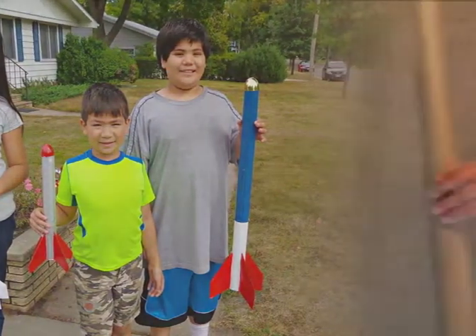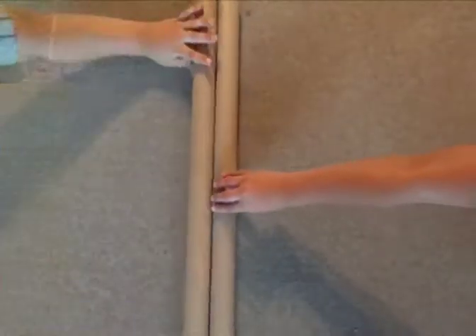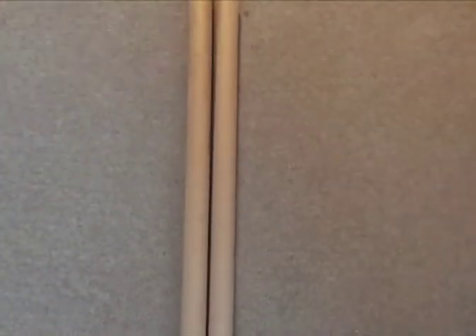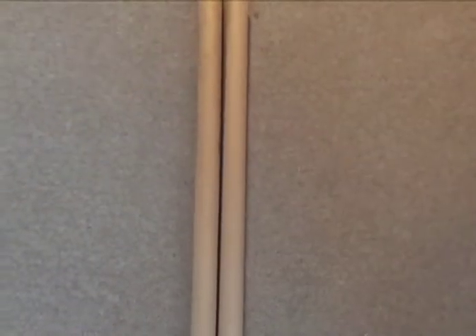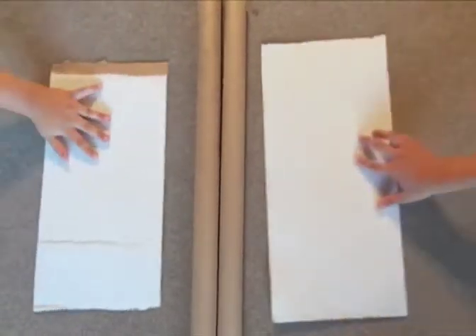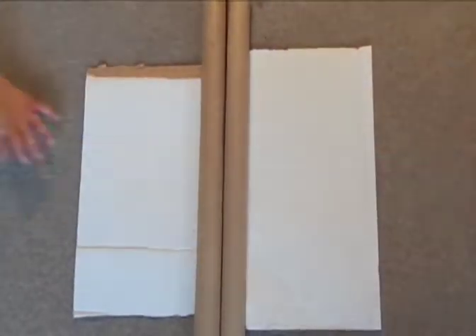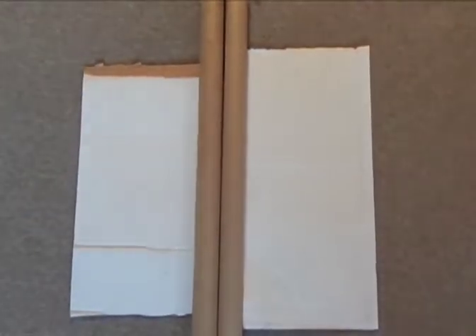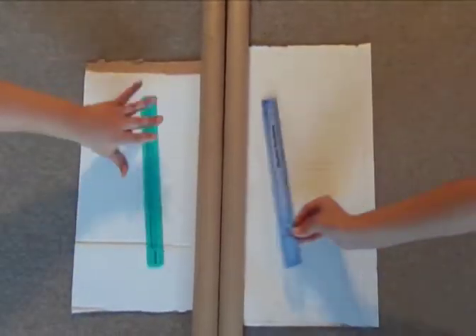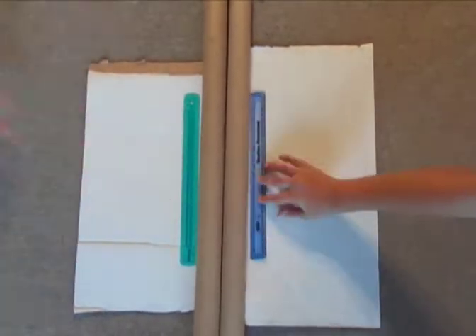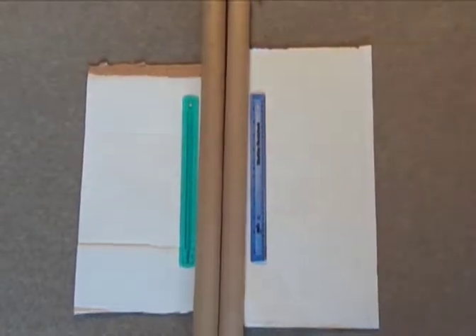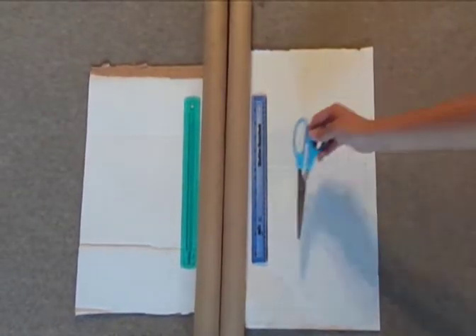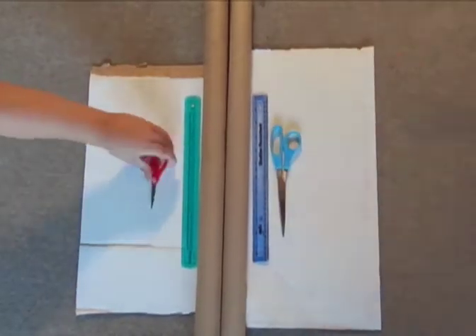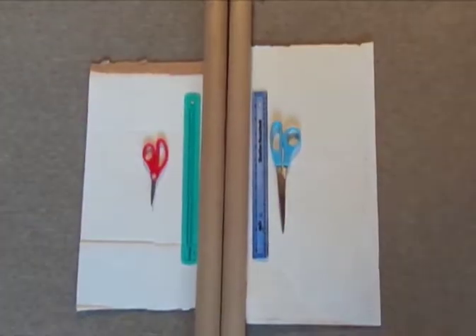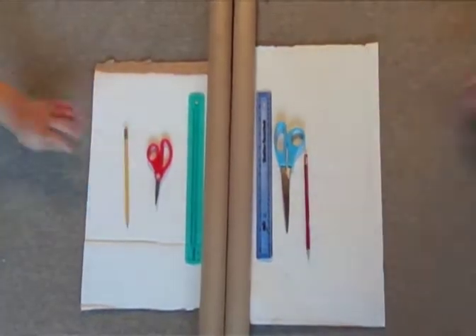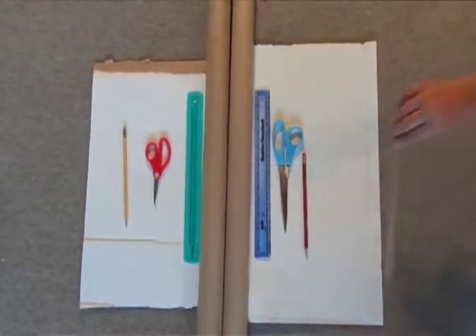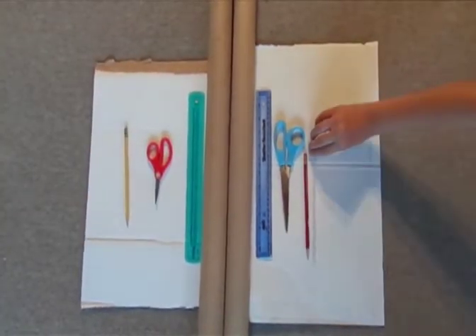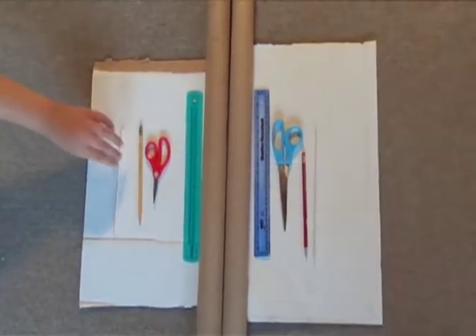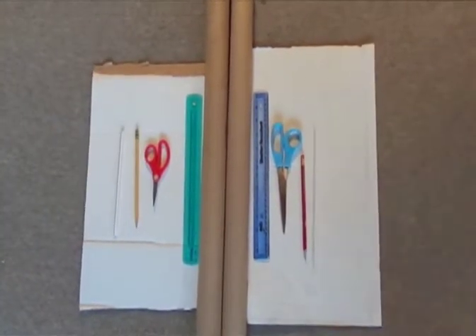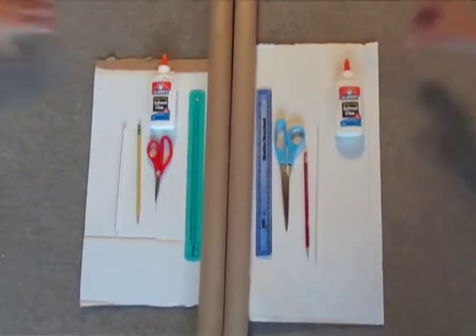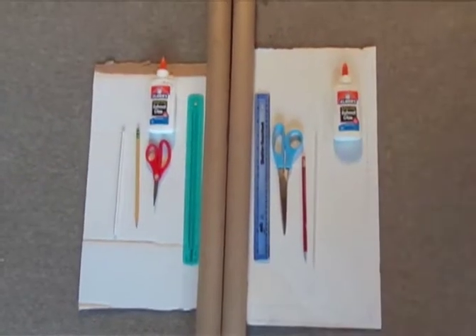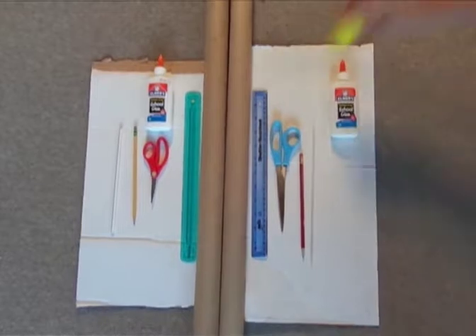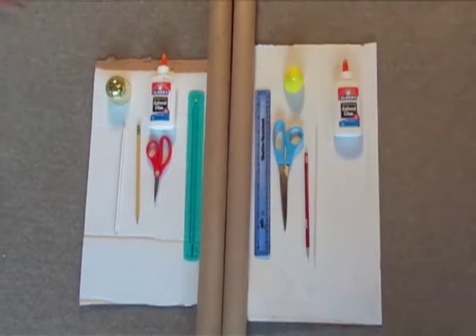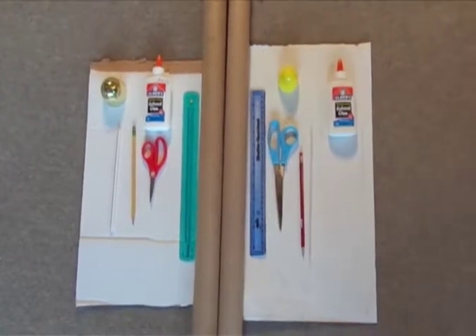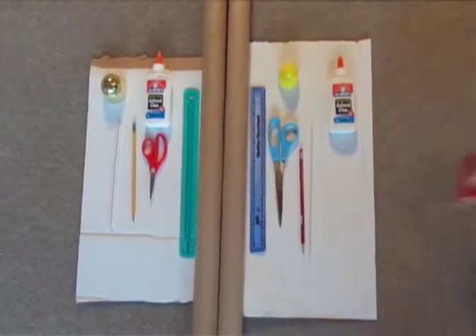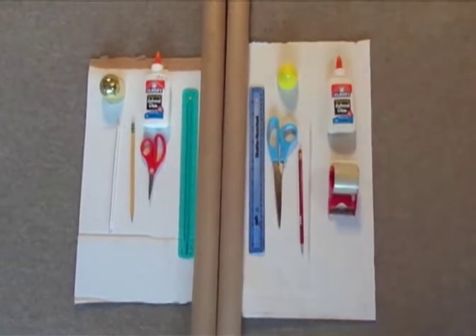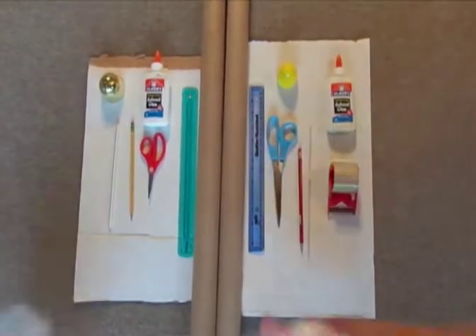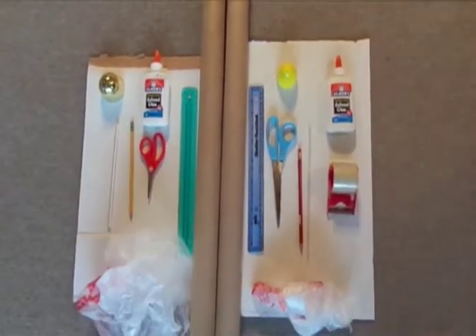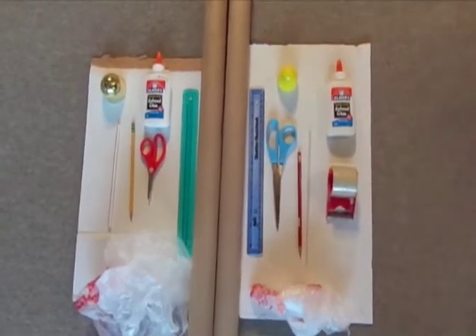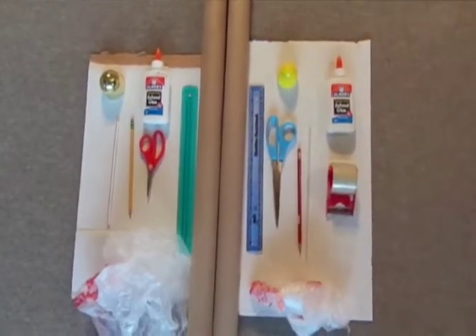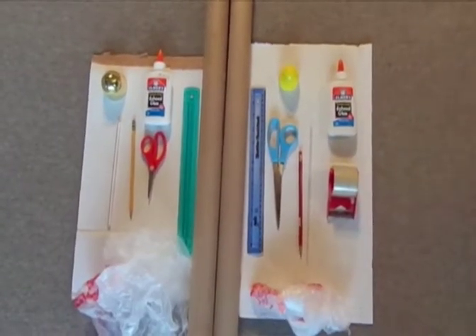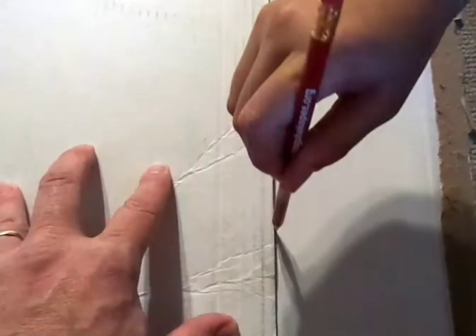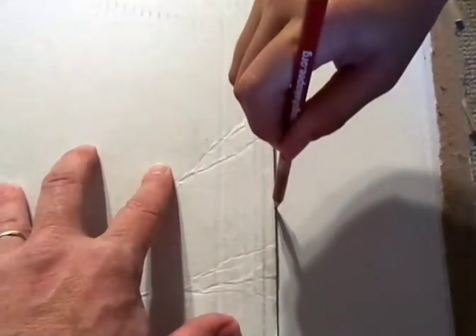You'll need cardboard rolls and some extra cardboard, measuring tools, scissors, pencils and markers, straws, glue, something for a nose cone, tape, and parachute materials like plastic bags and strings.